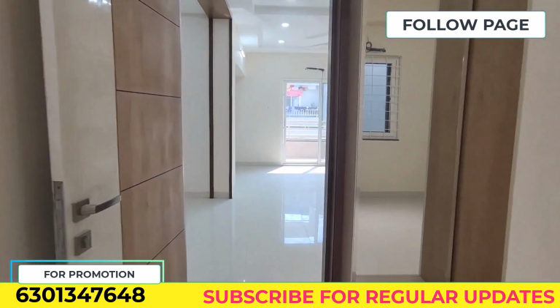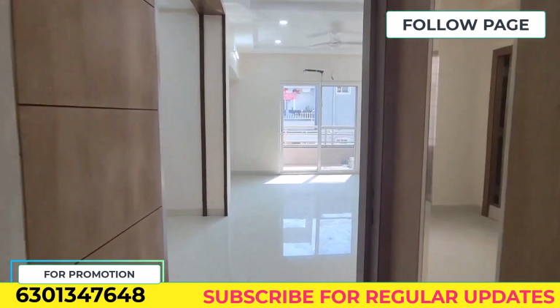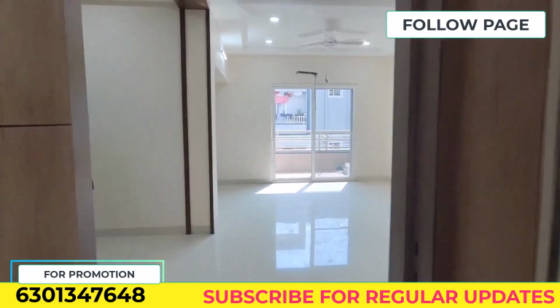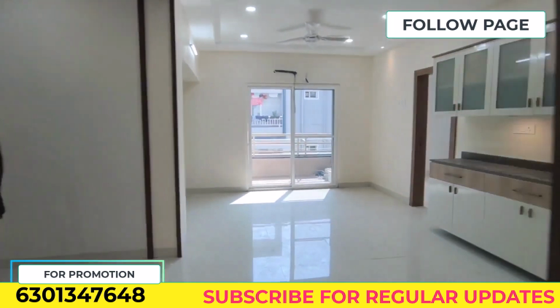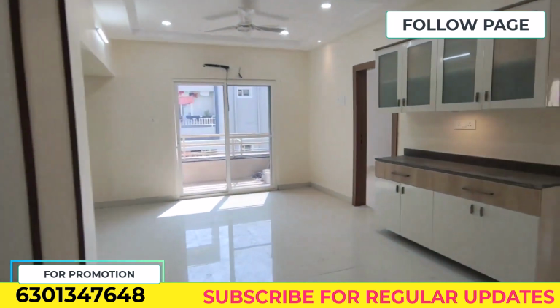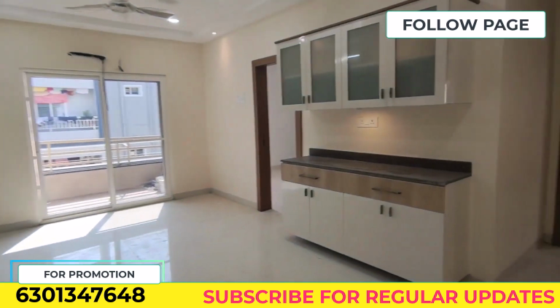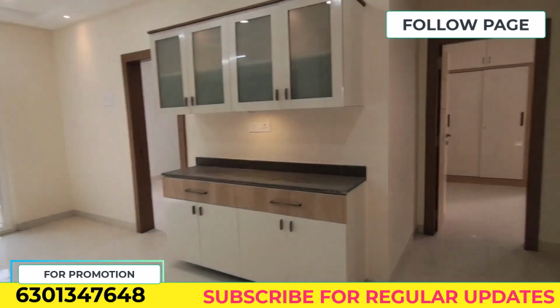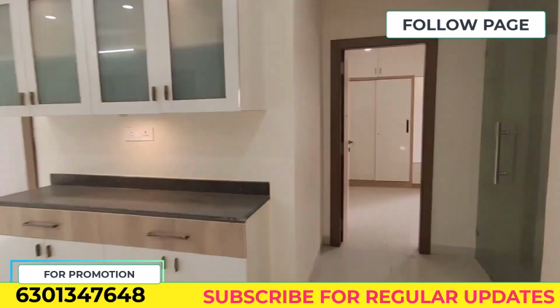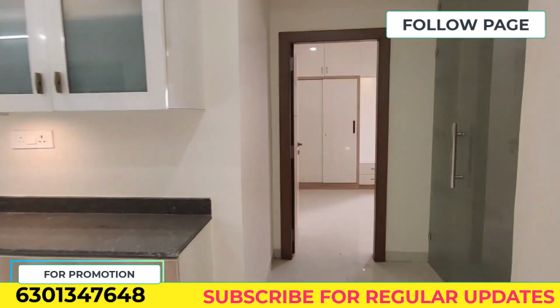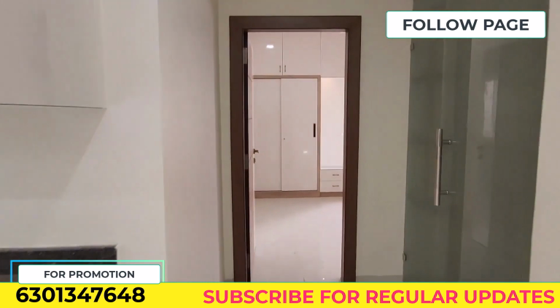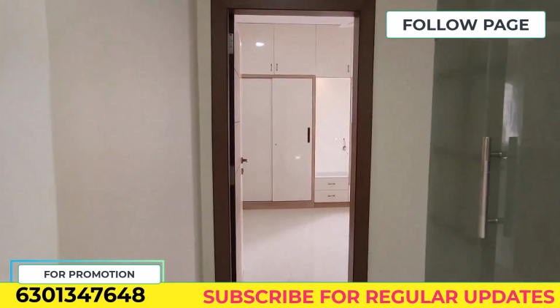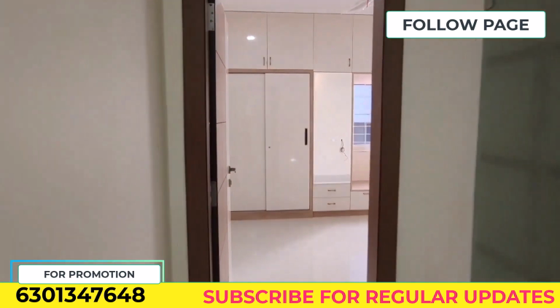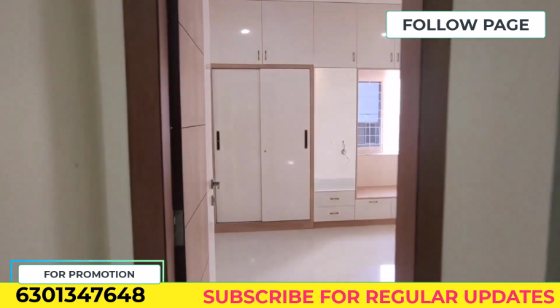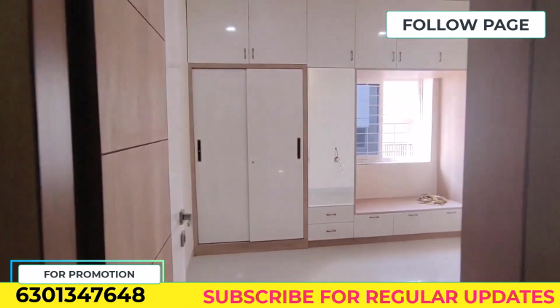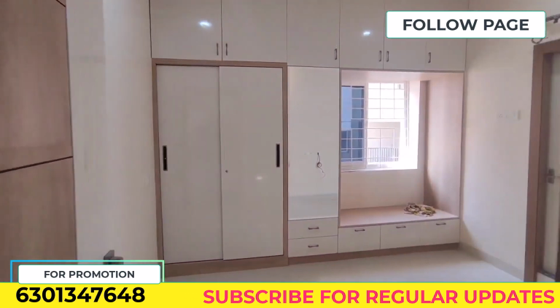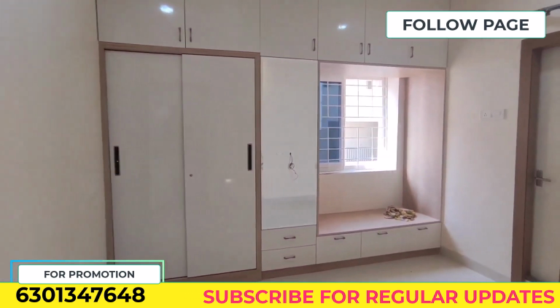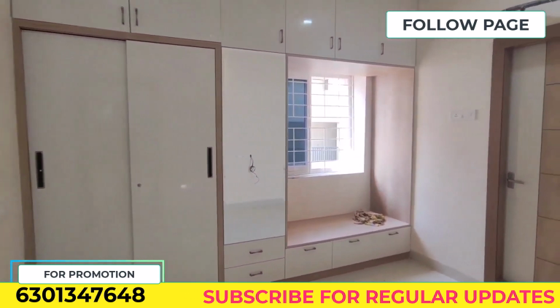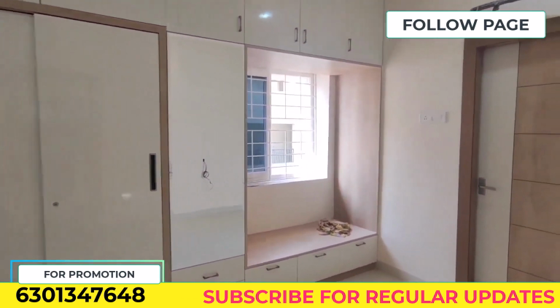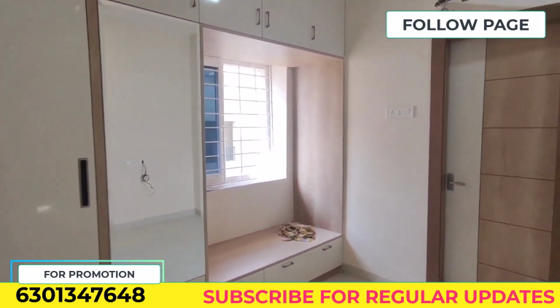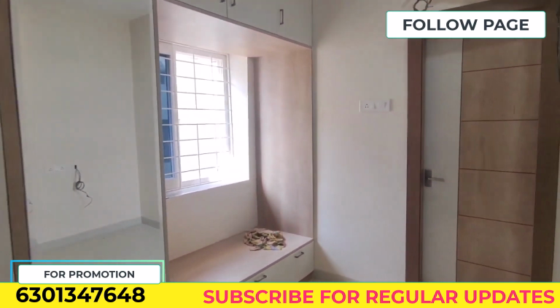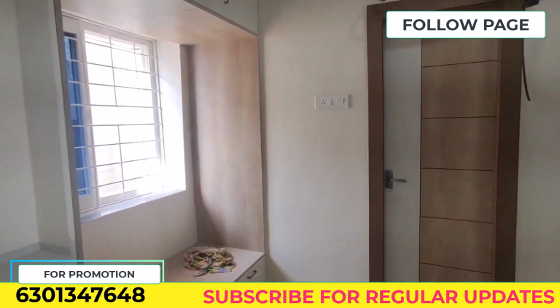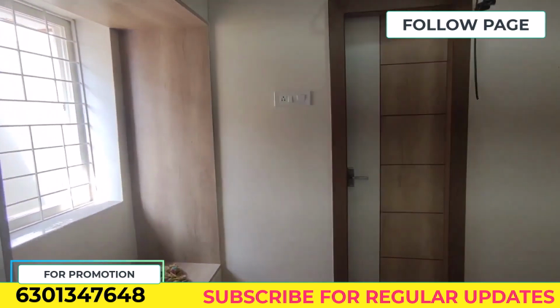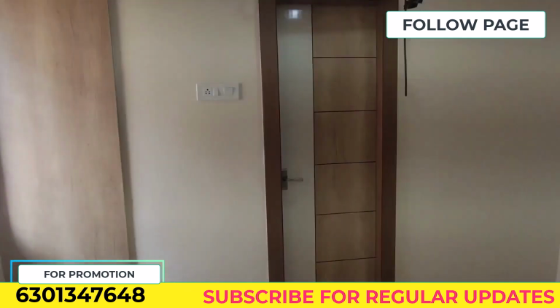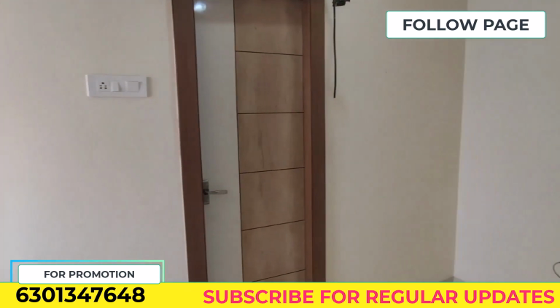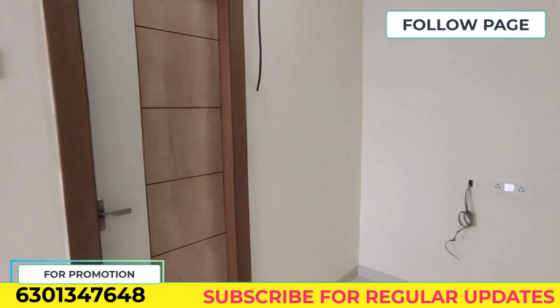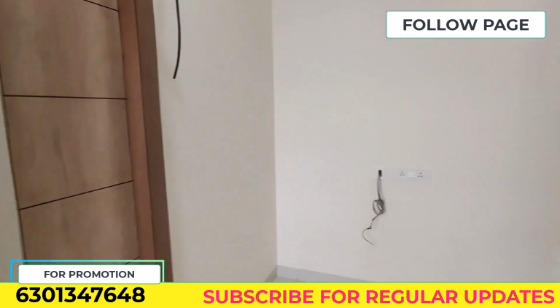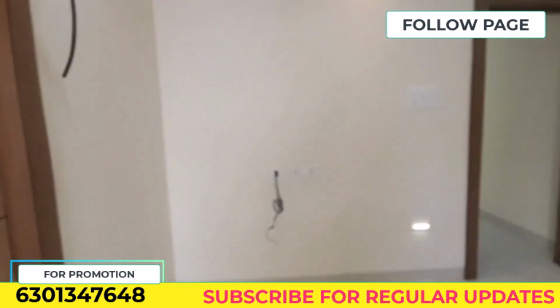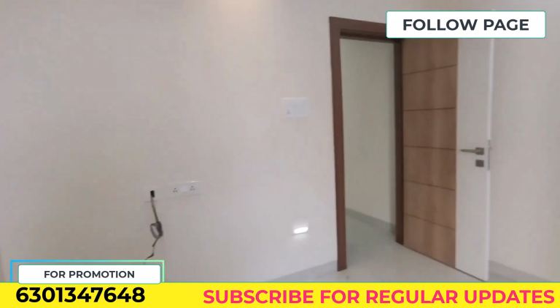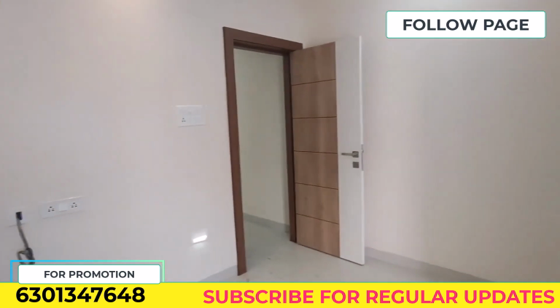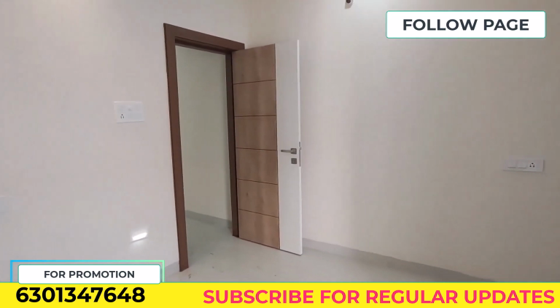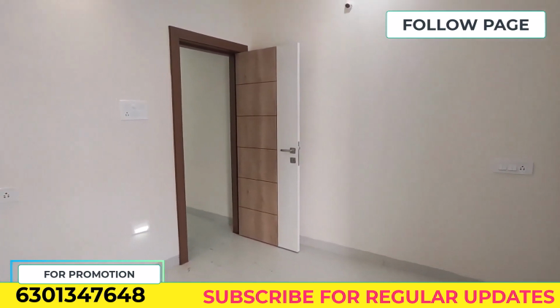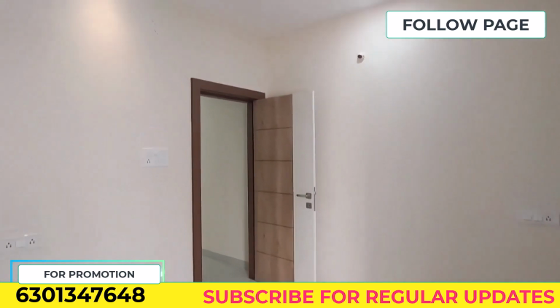The second bedroom is also covered in this video. This is the children's bedroom, and it is also attached to a washroom. In total, we have 3 bedrooms, each with an attached washroom.